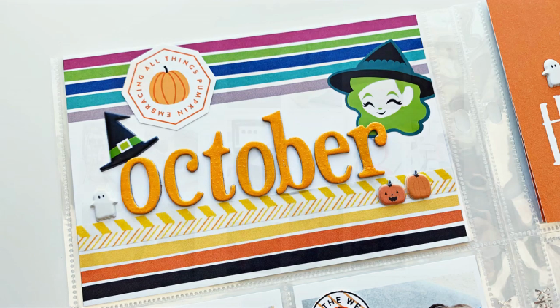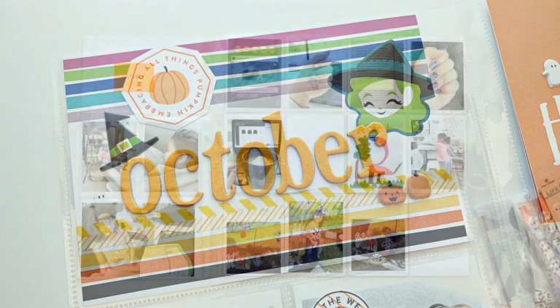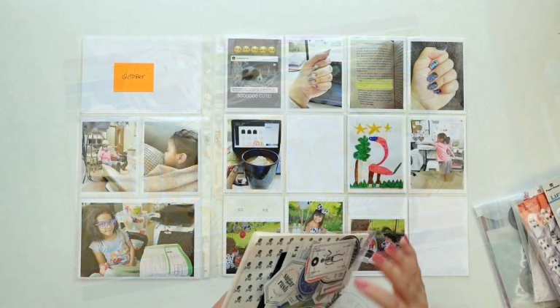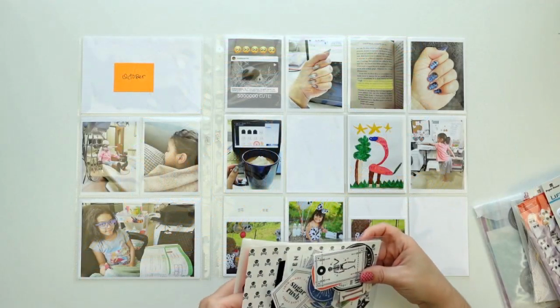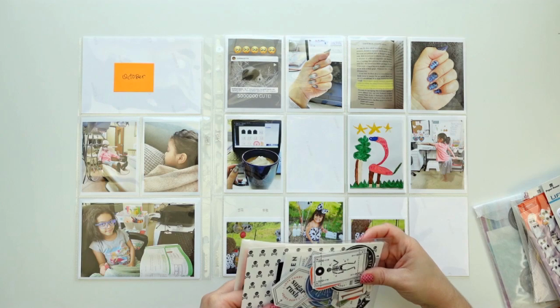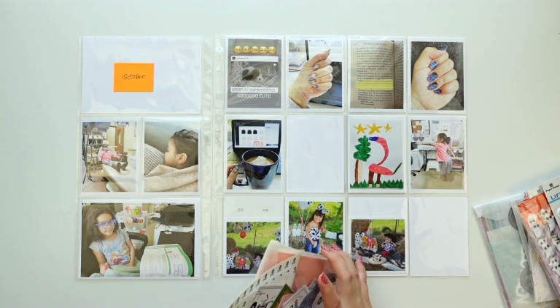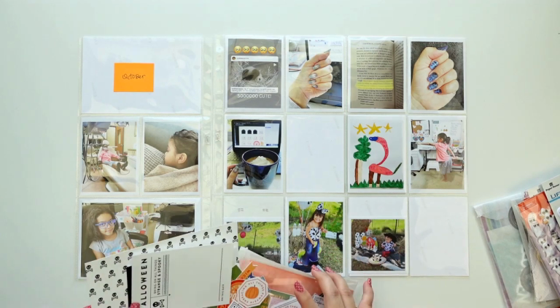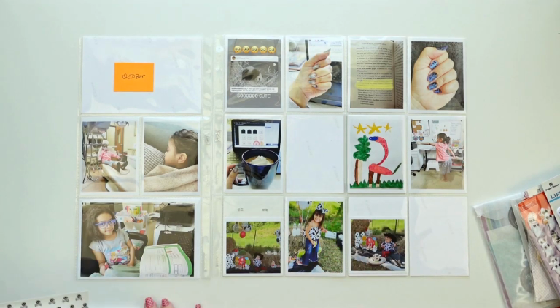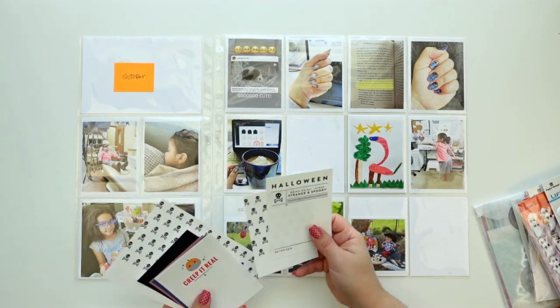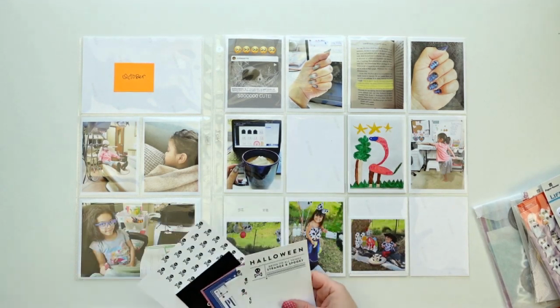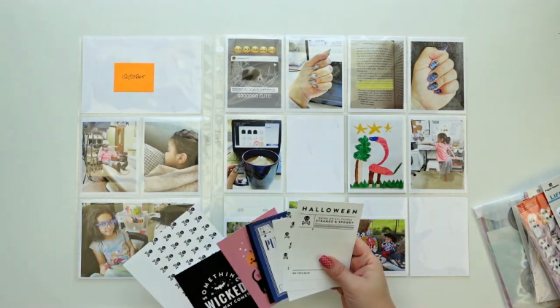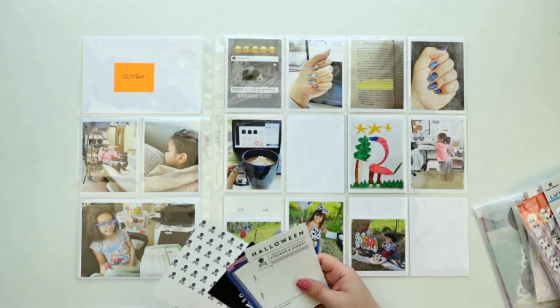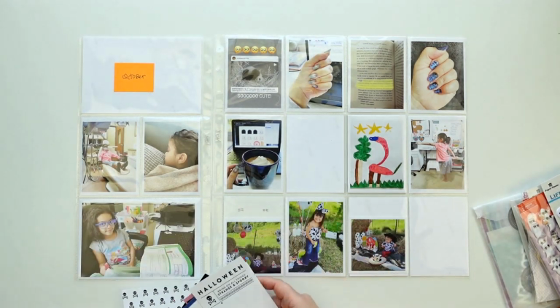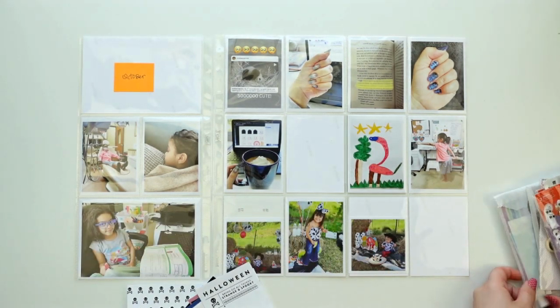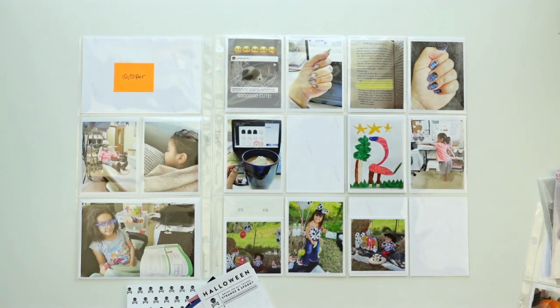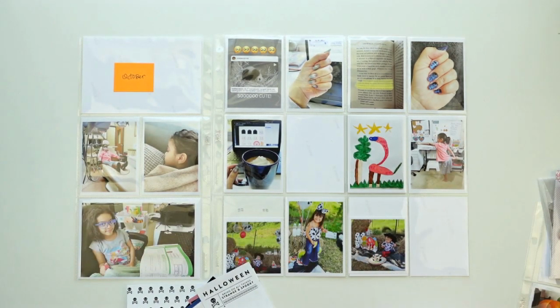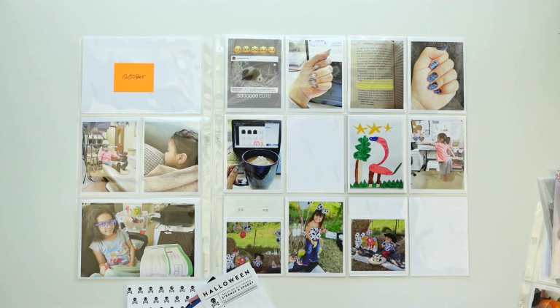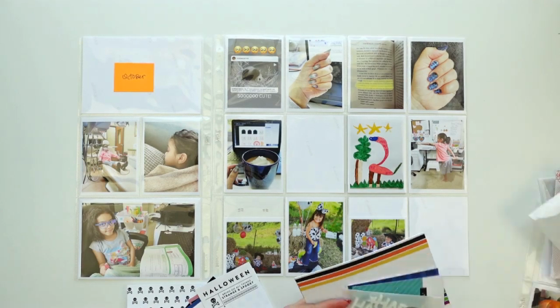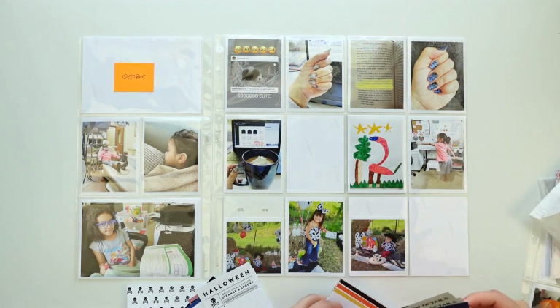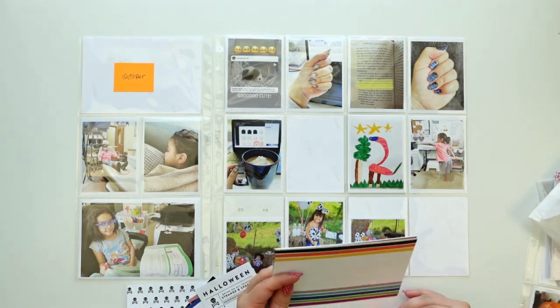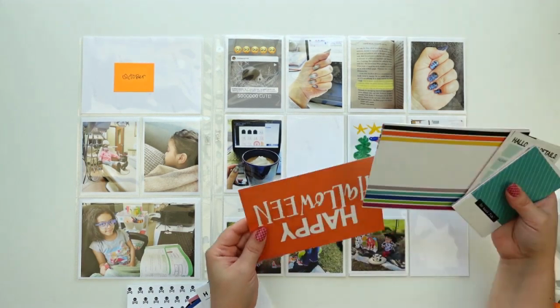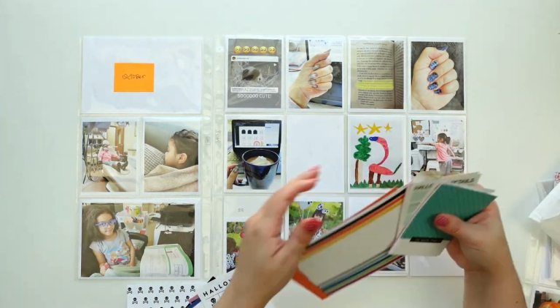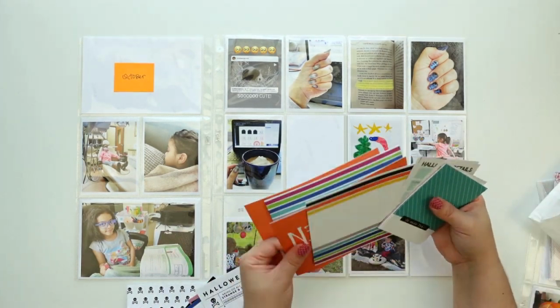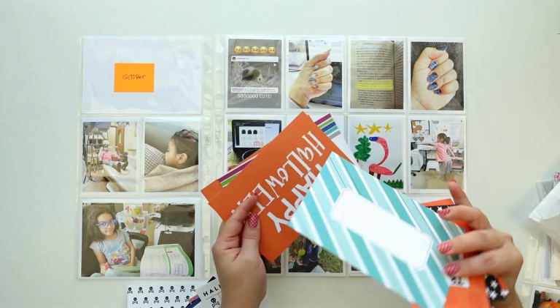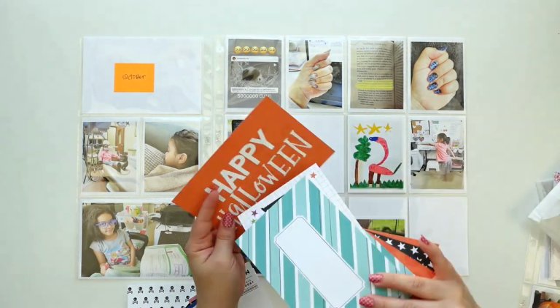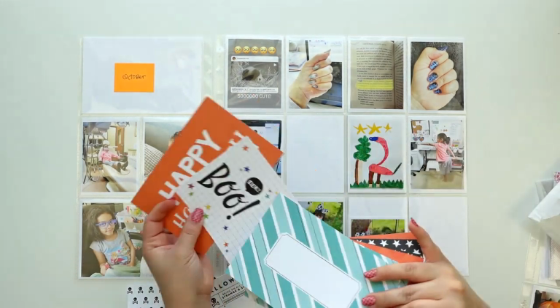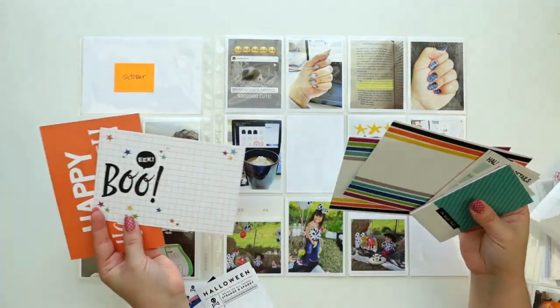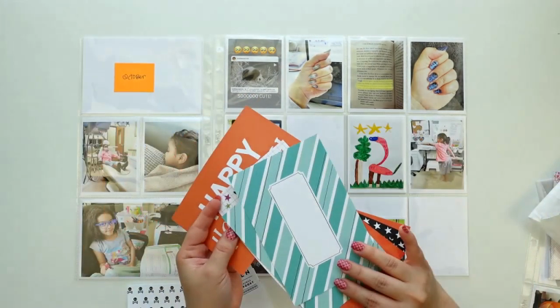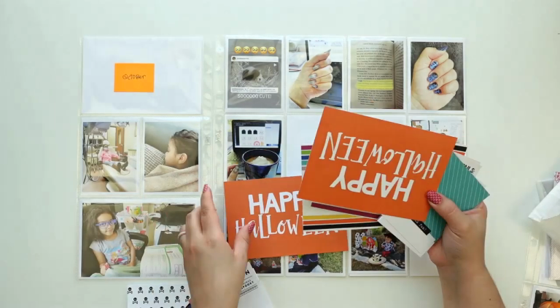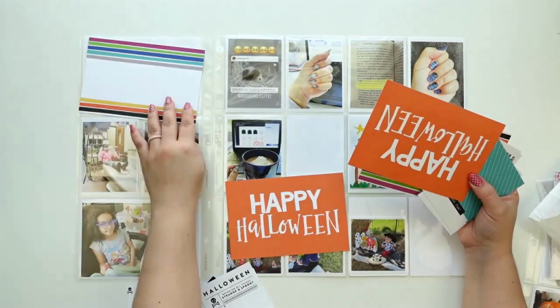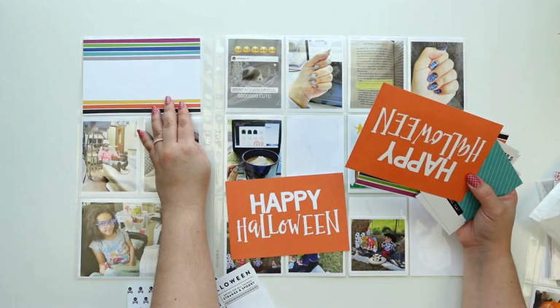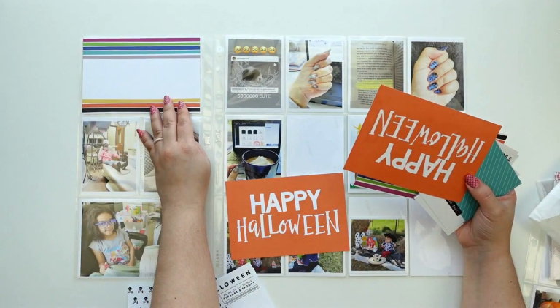Everyone, this is Jenny Garcia and this is a Project Life process video for the month of October 2020. Just like I did with November 2020, I'm going to do a single spread, but this one is going to have an insert with Halloween-related things.